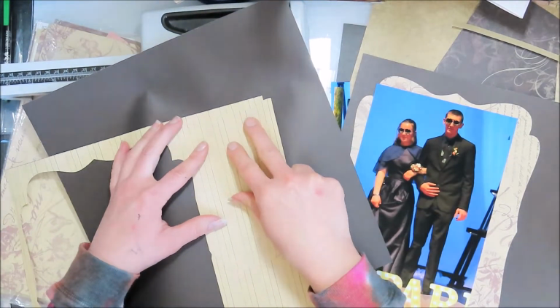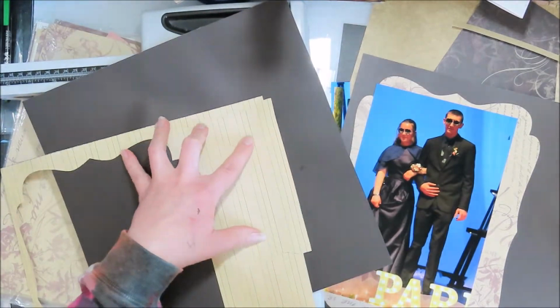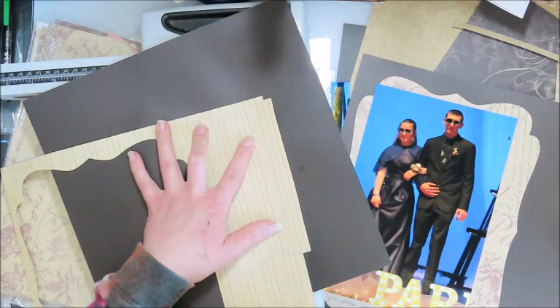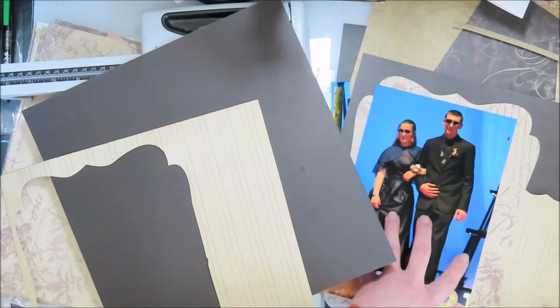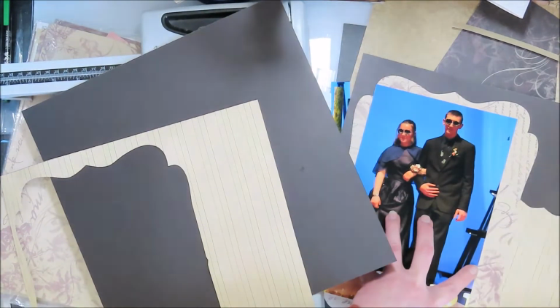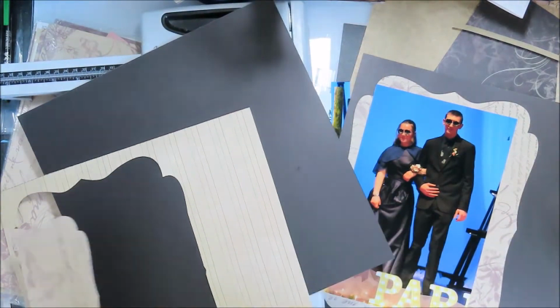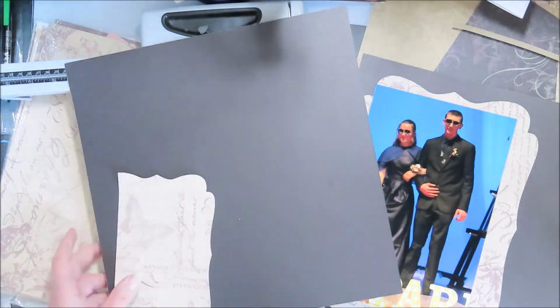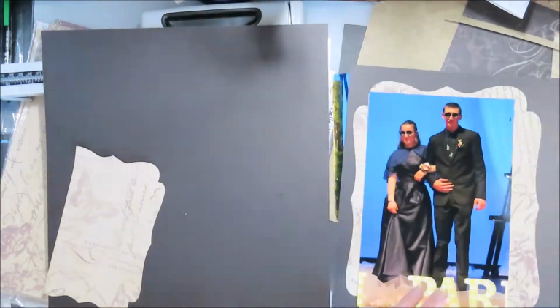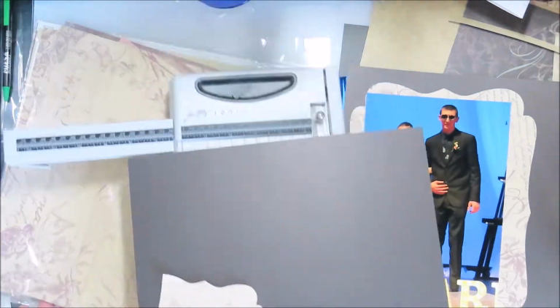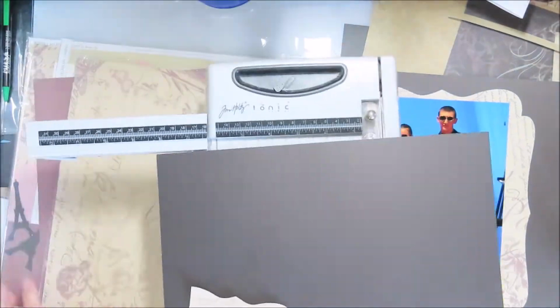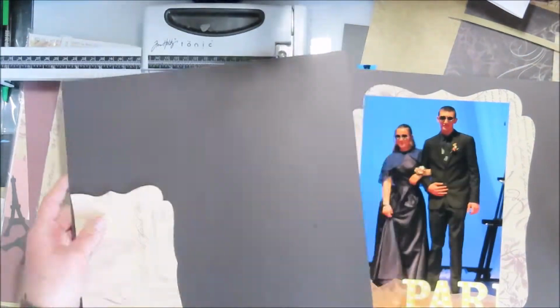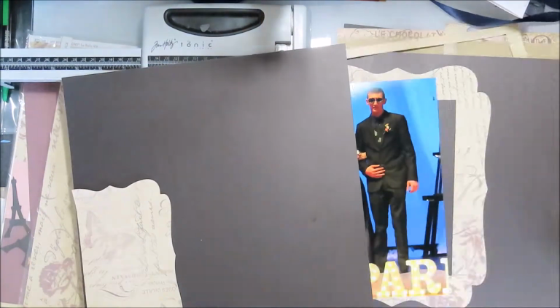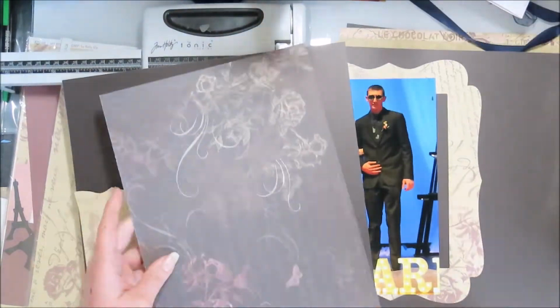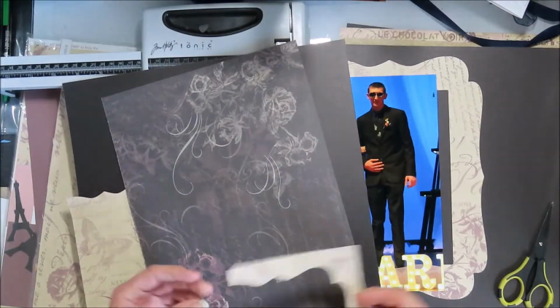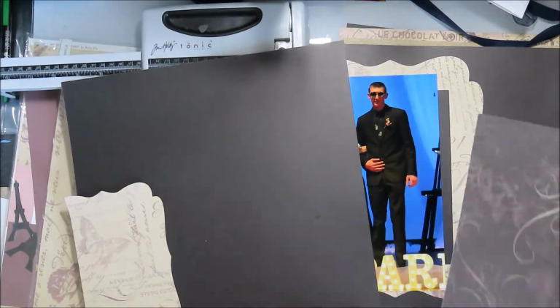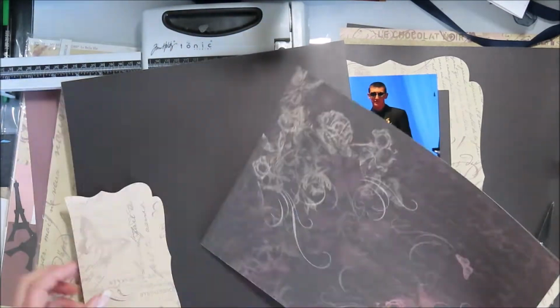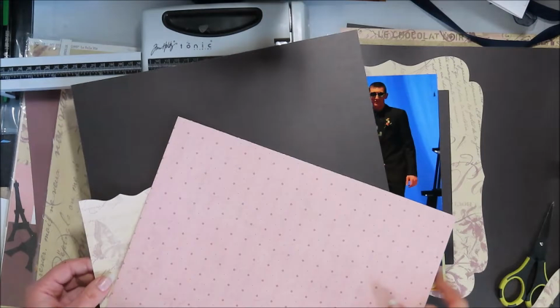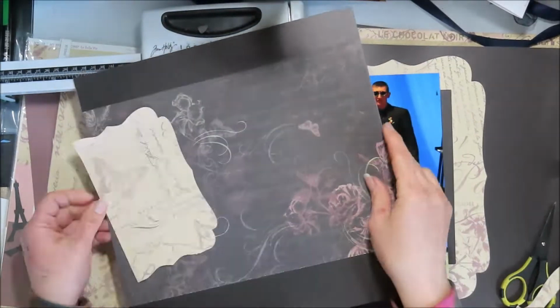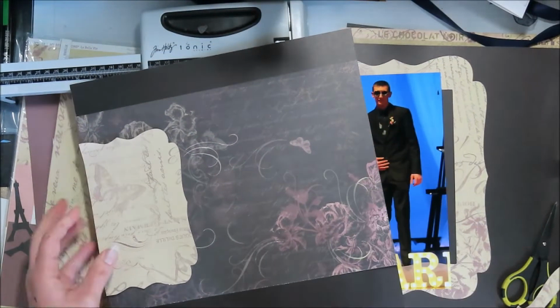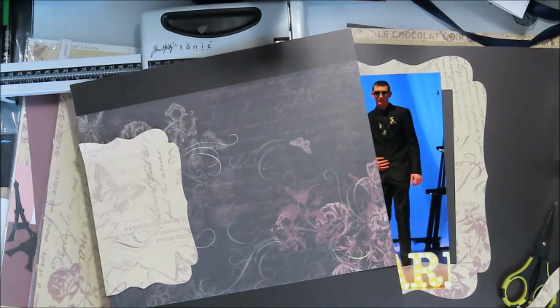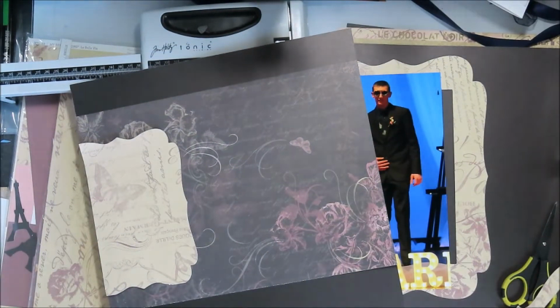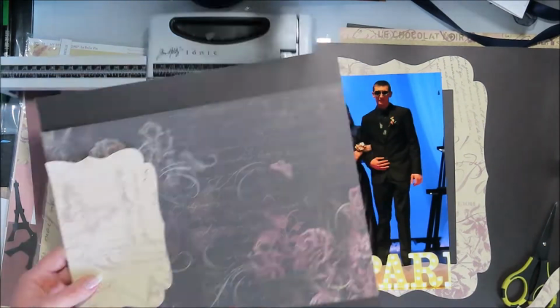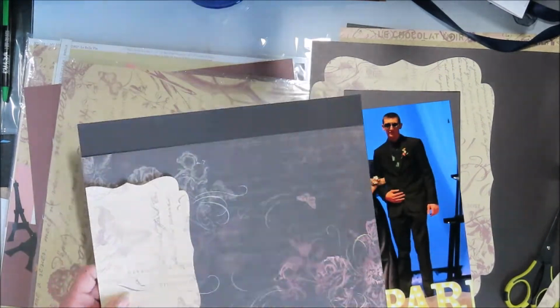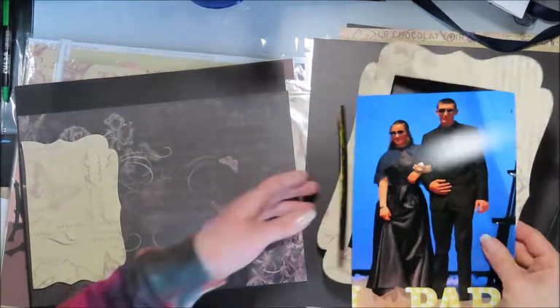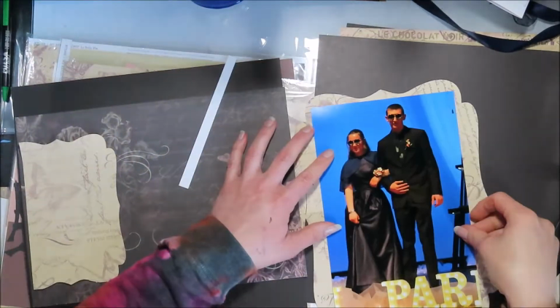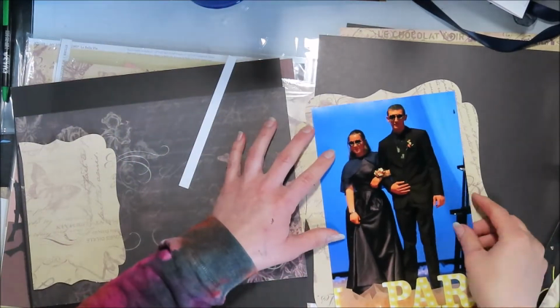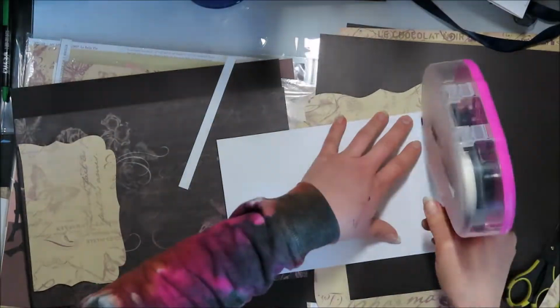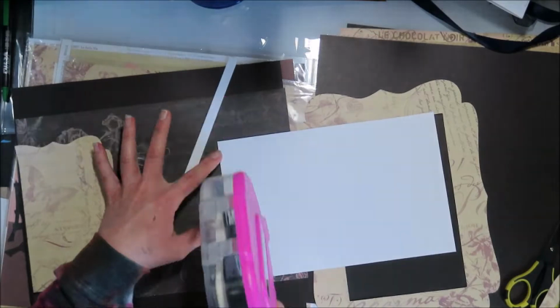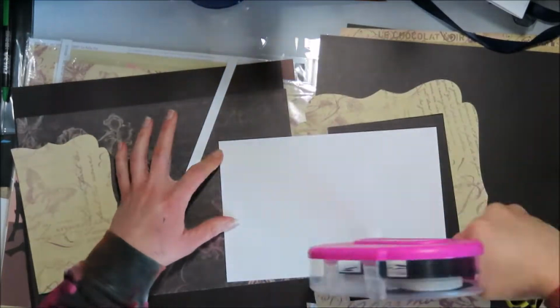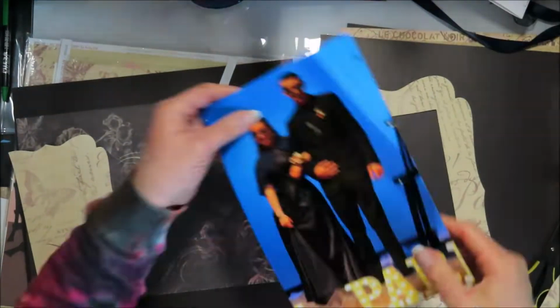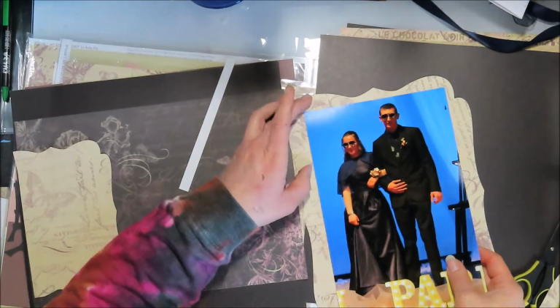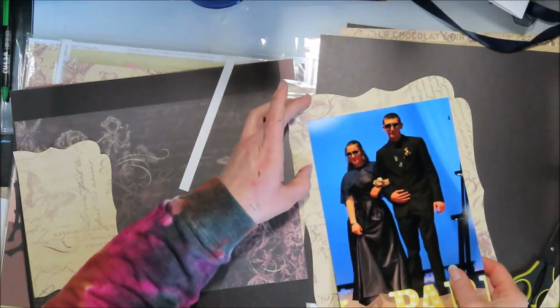I just kind of dropped the ball there. I probably should have been working on this like last year already, or maybe in February when I broke my thumb. We'll wait until two weeks before, right? It's all good.